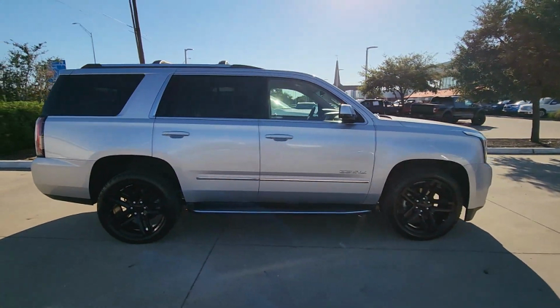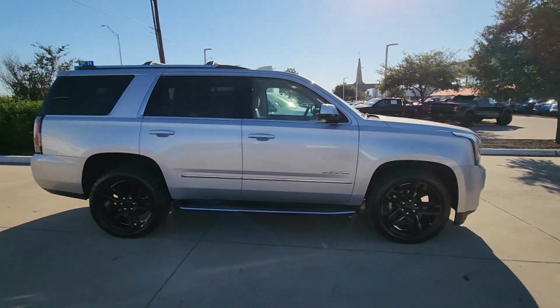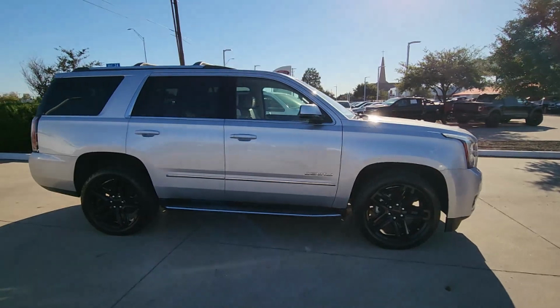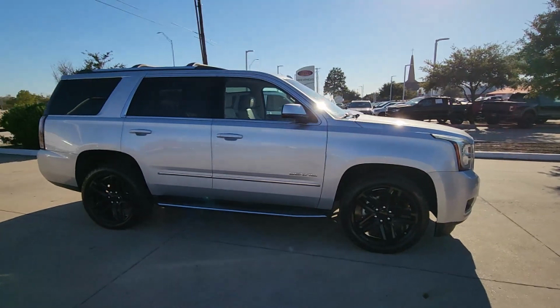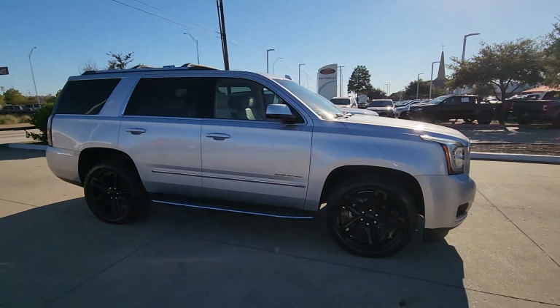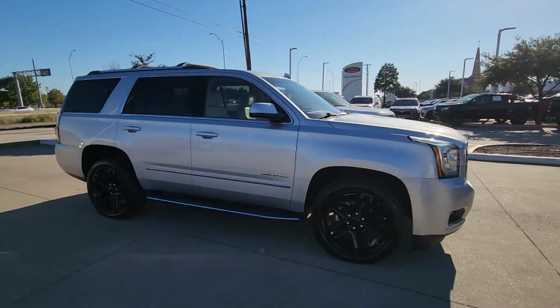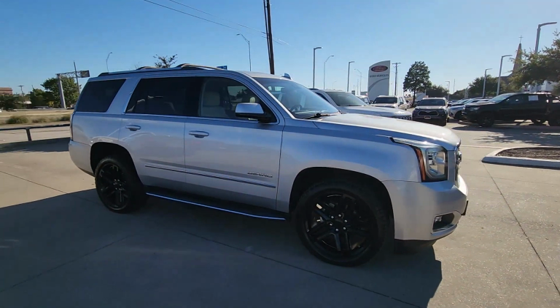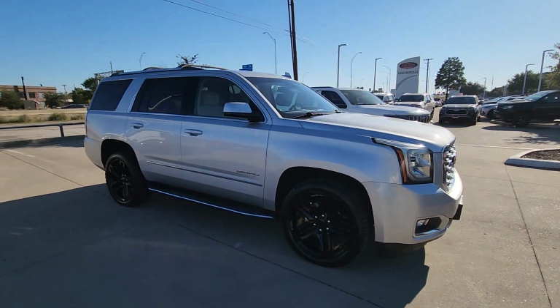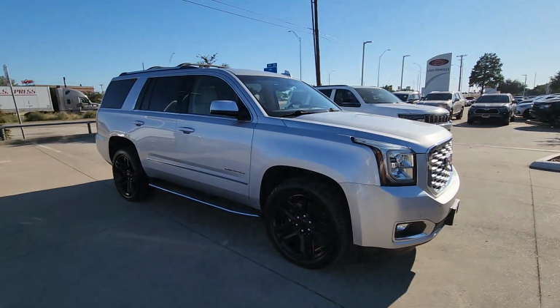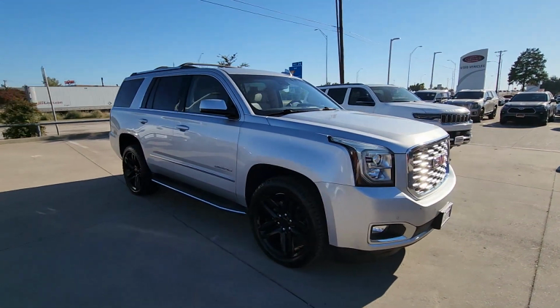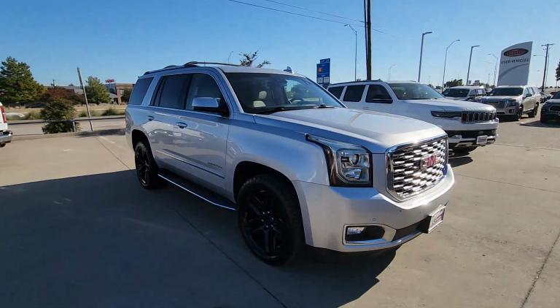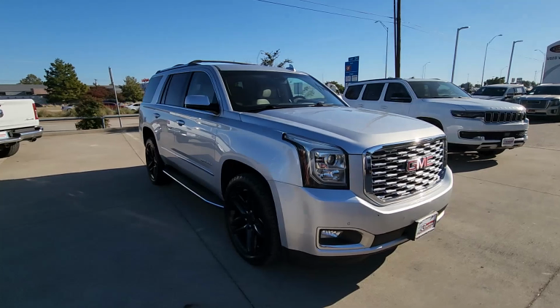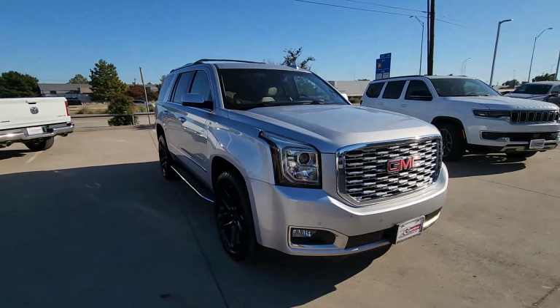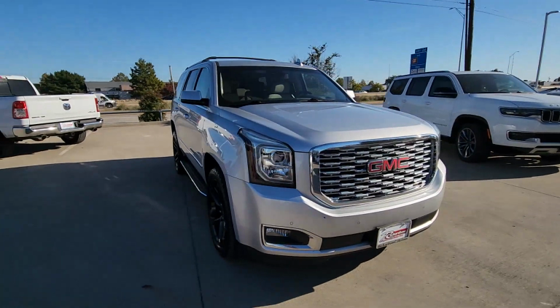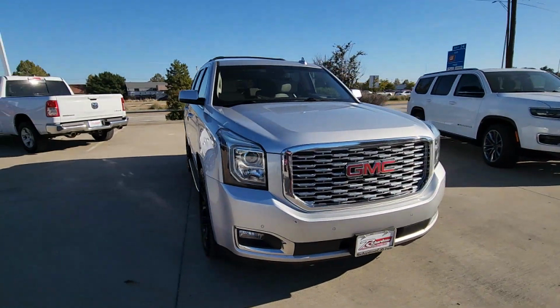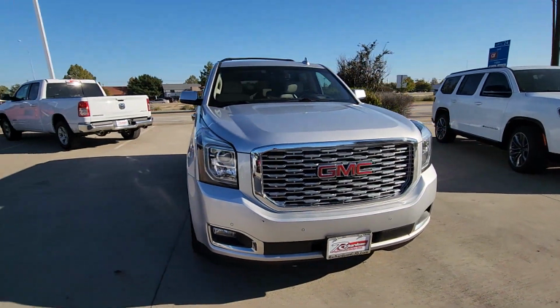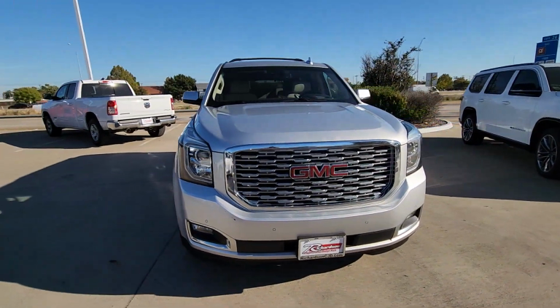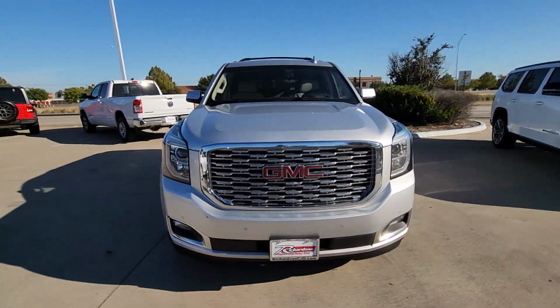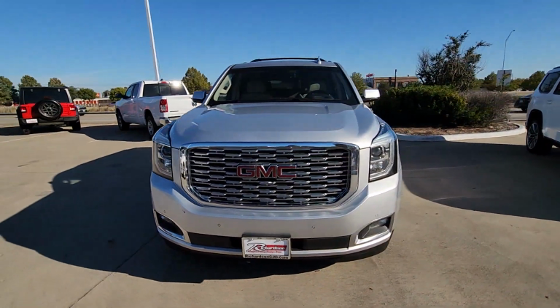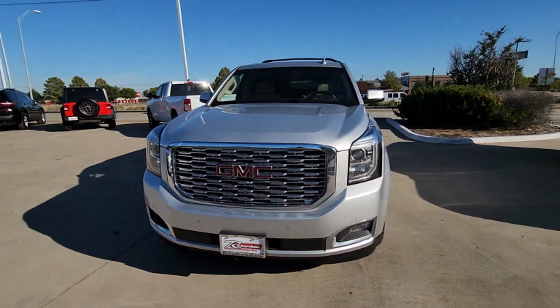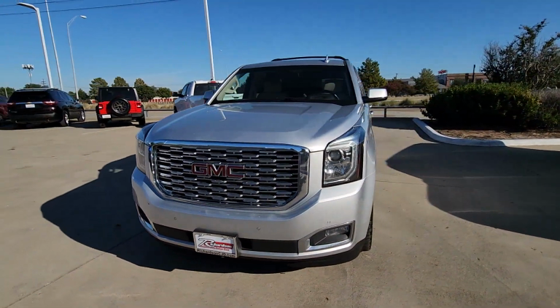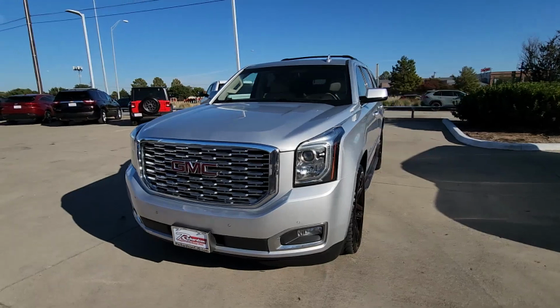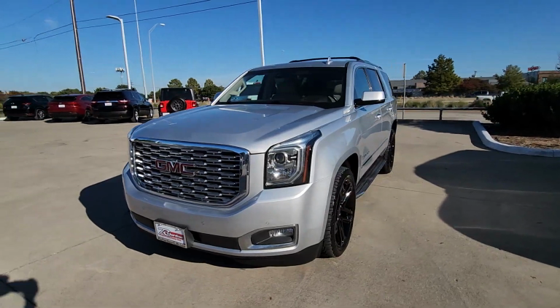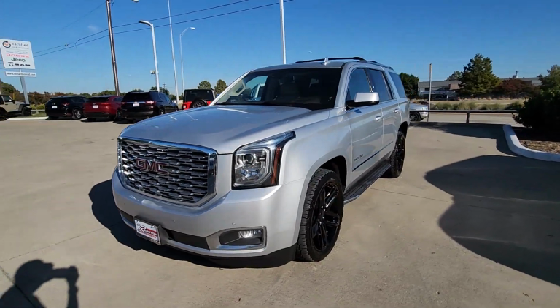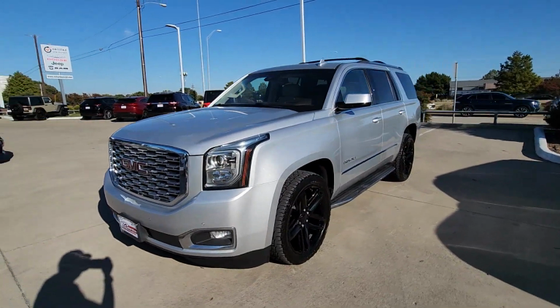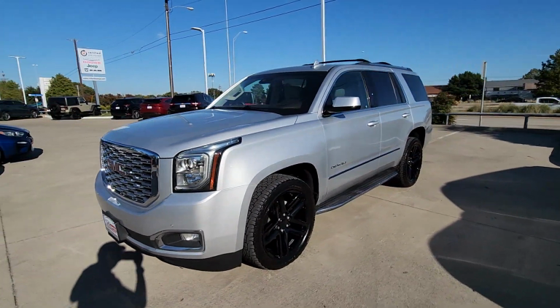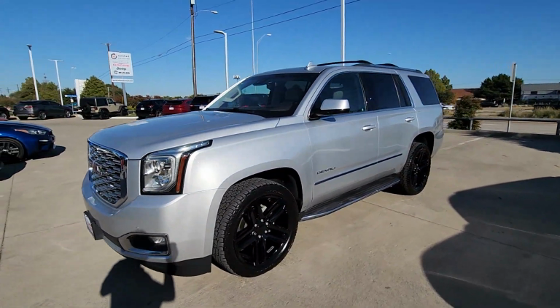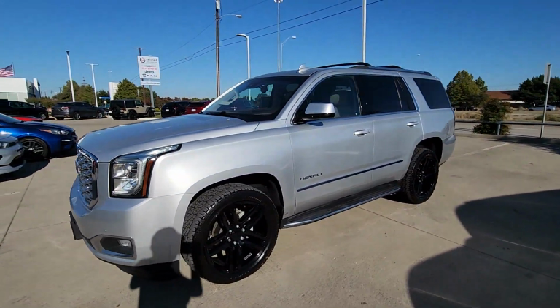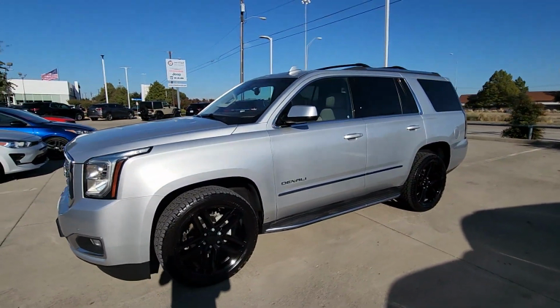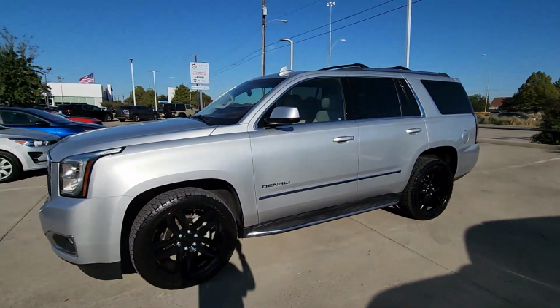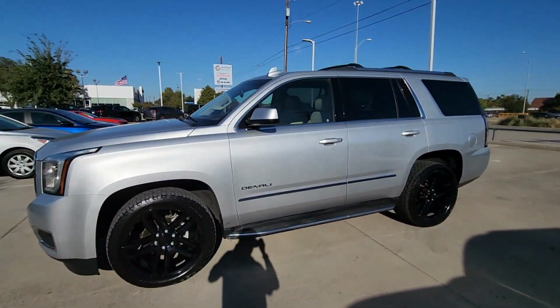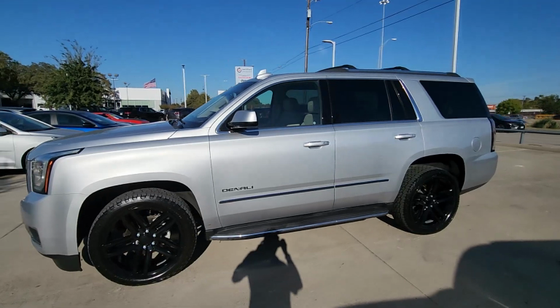Built to make road trips relaxing, take the stress out of towing, and handle all your projects with ease, this handsome, luxurious, and seriously rugged SUV has your back. The following are some of this vehicle's highlighted options.